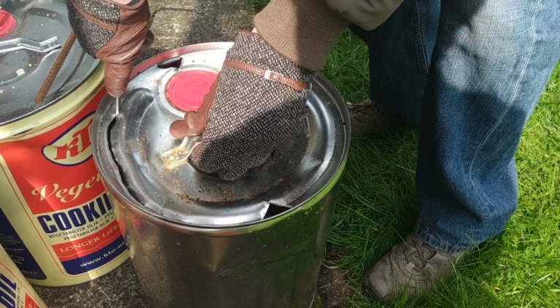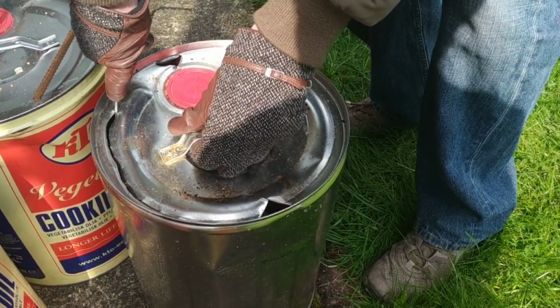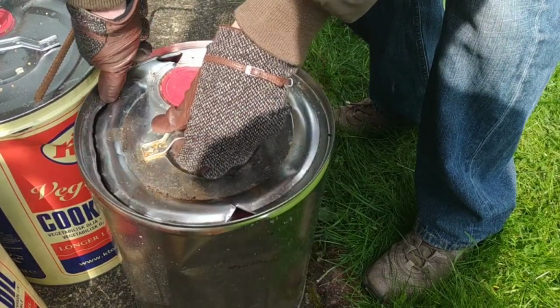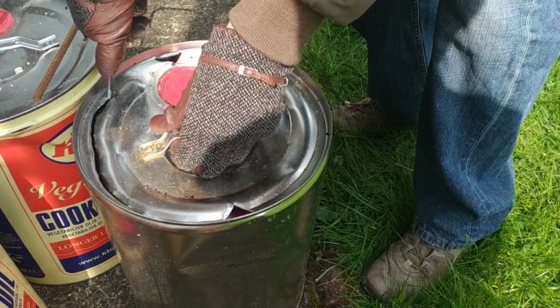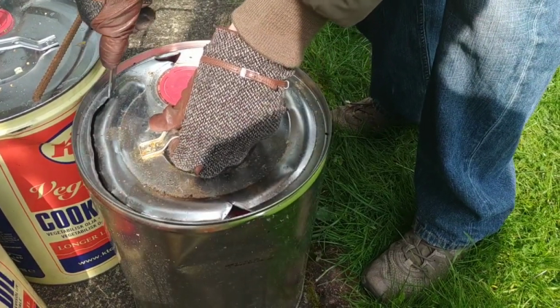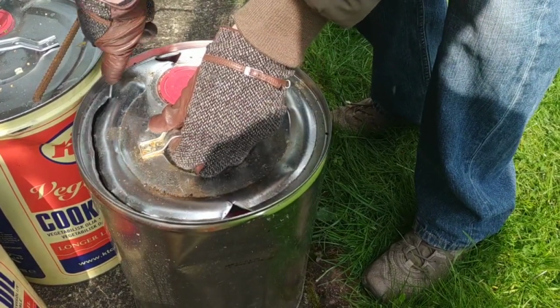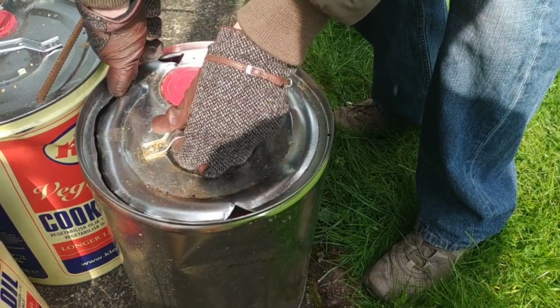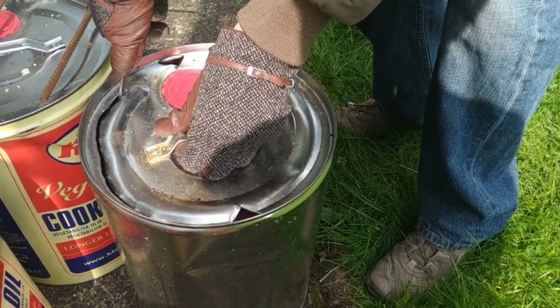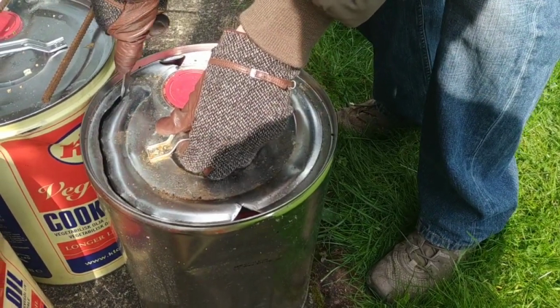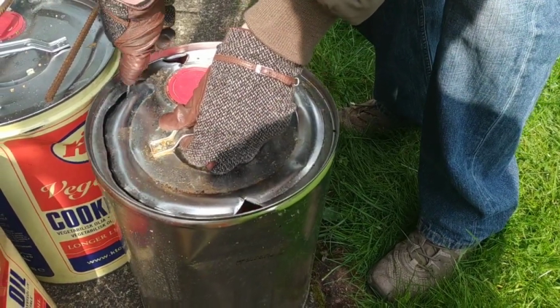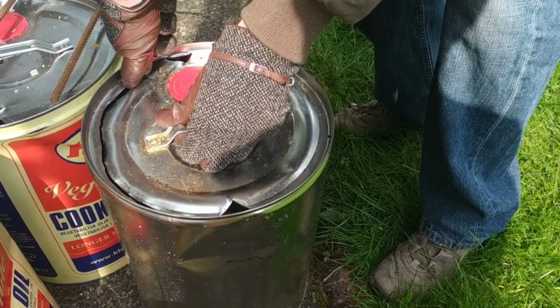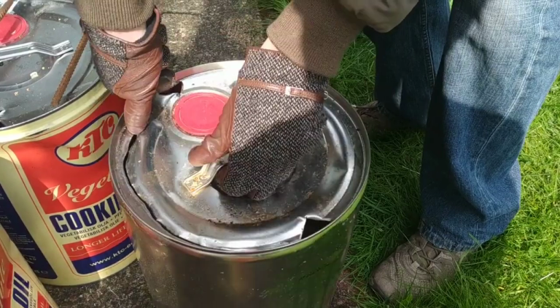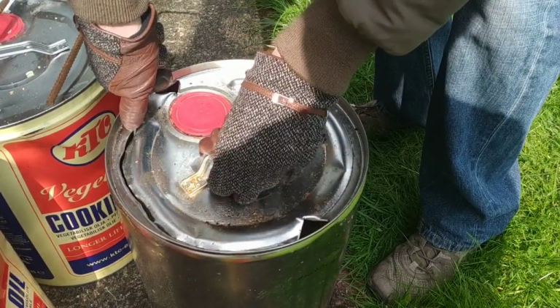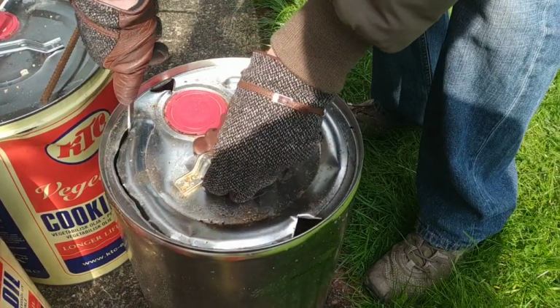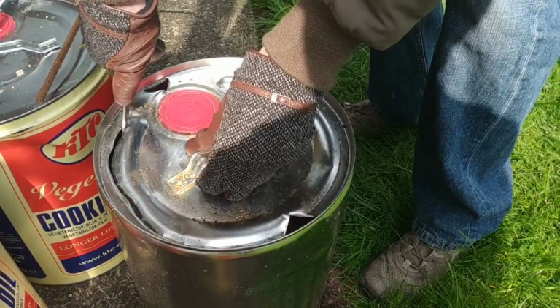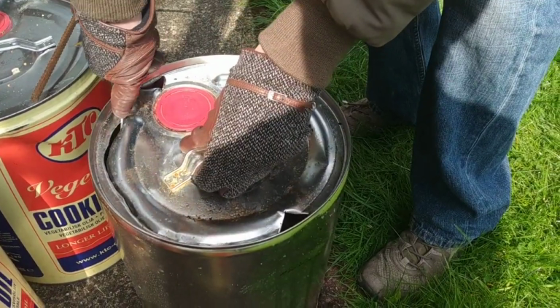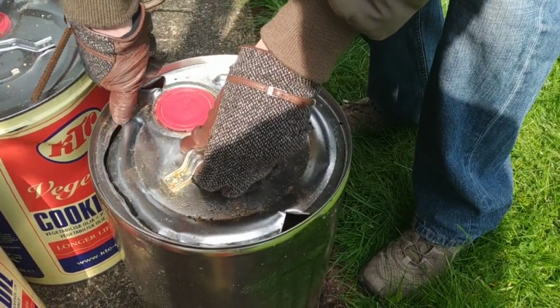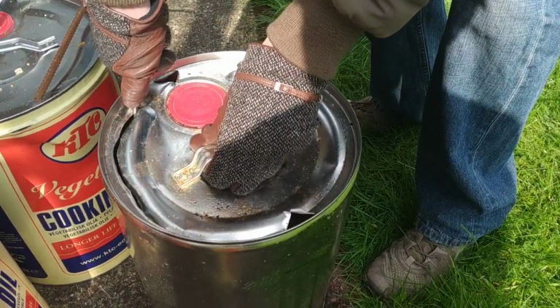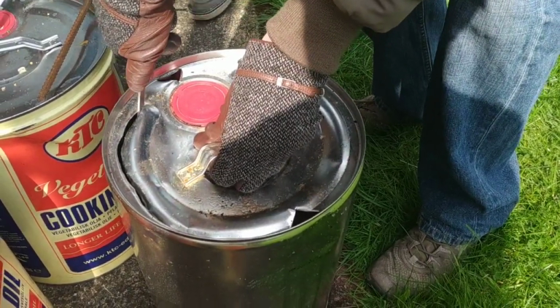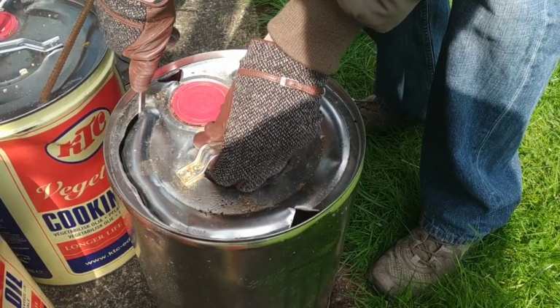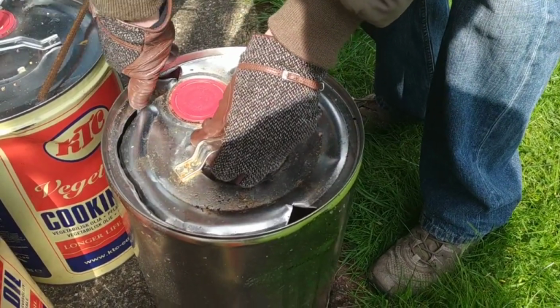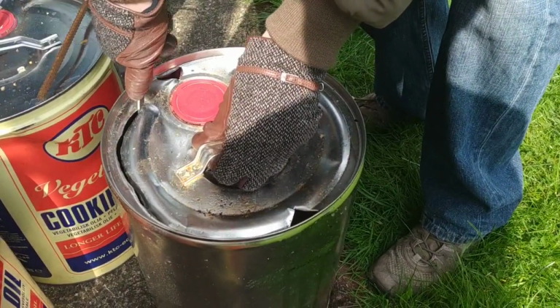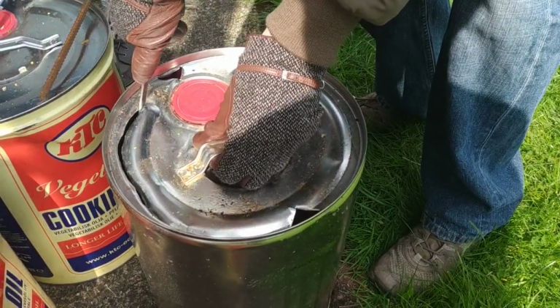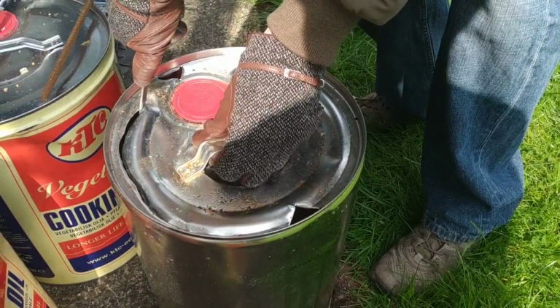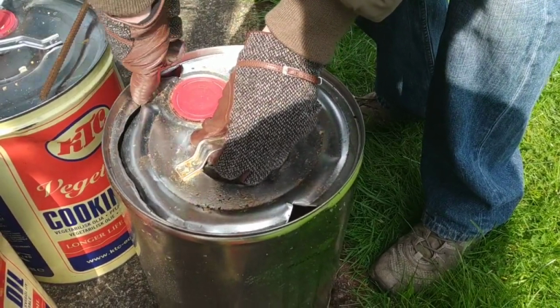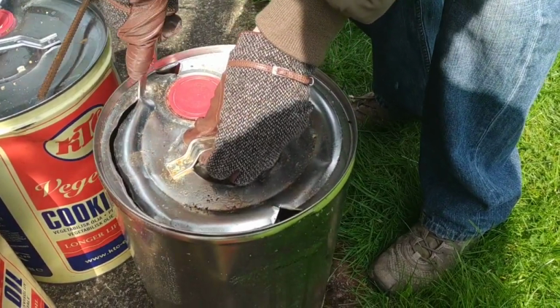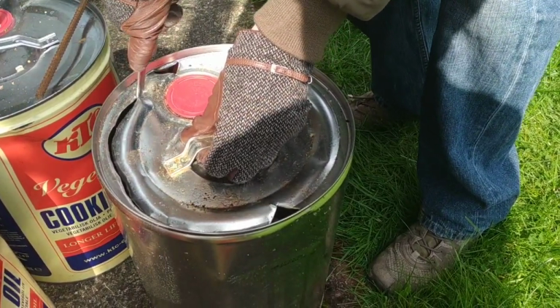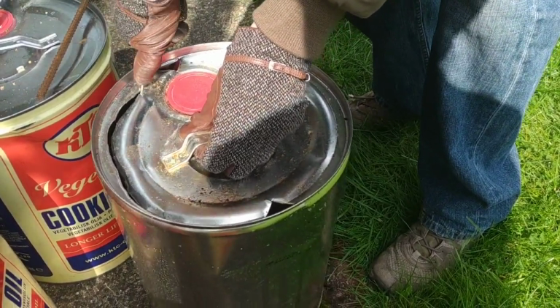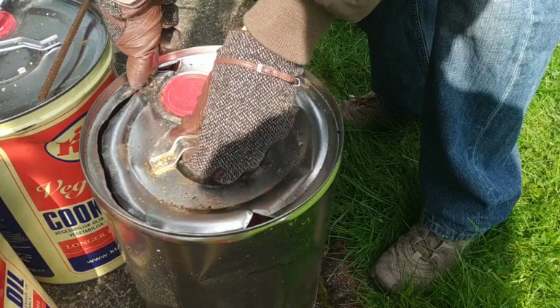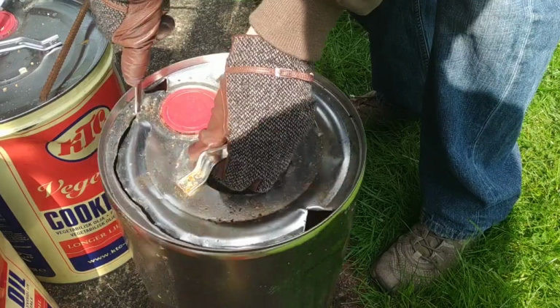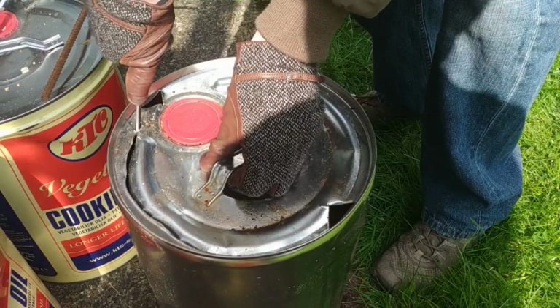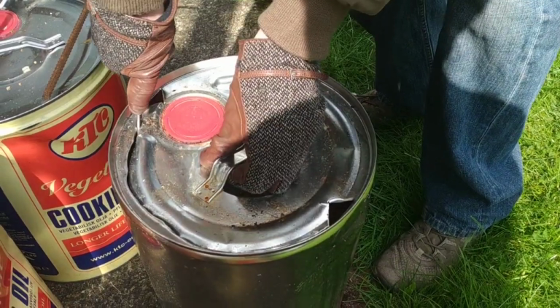I'm just showing how easy it is to actually cut this kind of metal with just an ordinary knife. It's just a kind of downward pressure, sideways pressure.